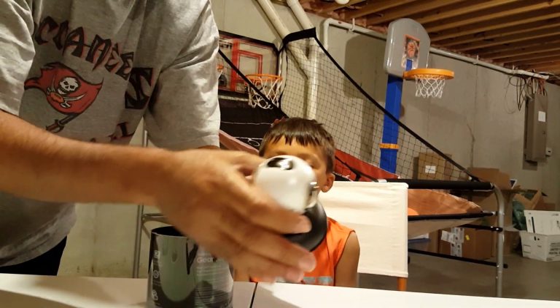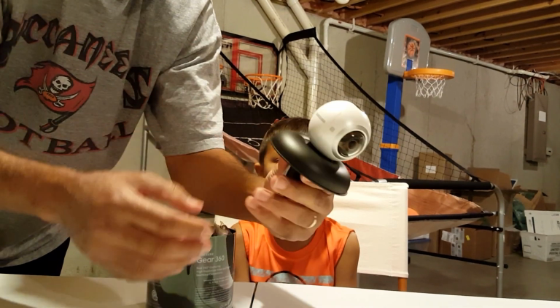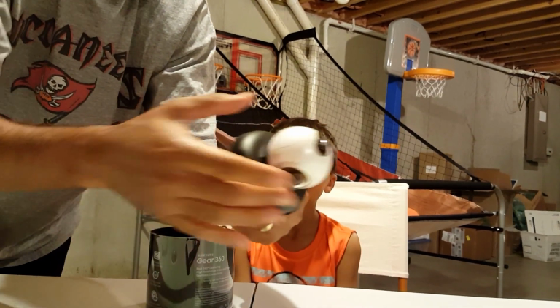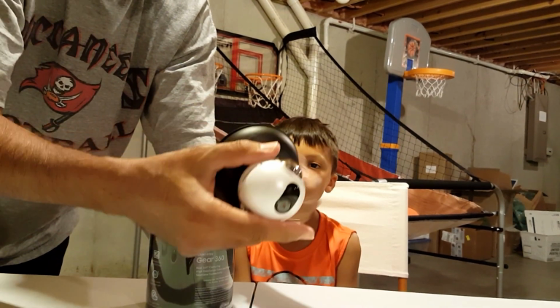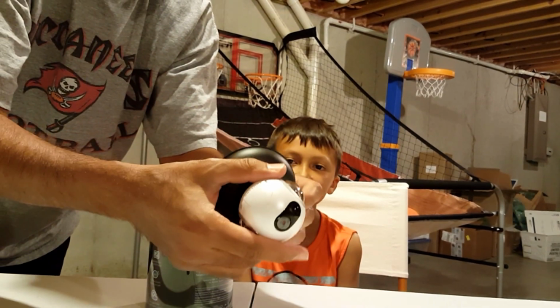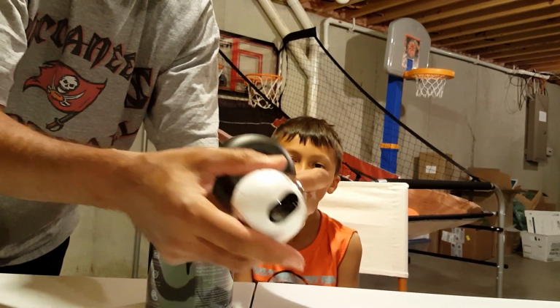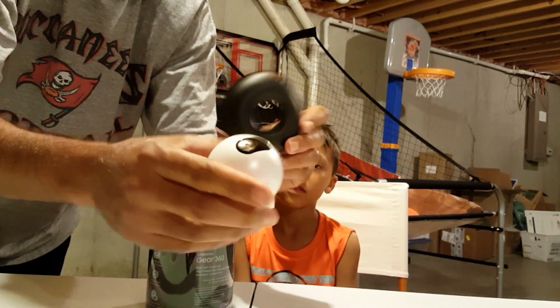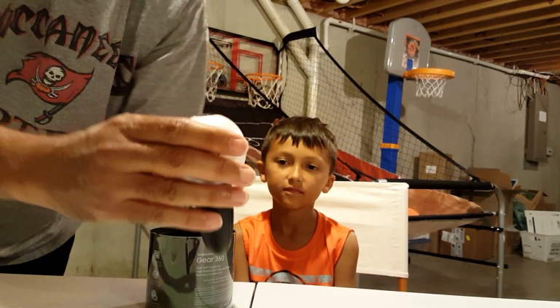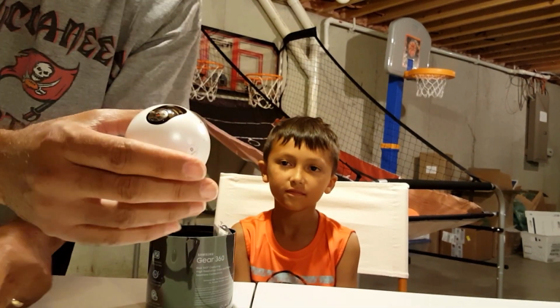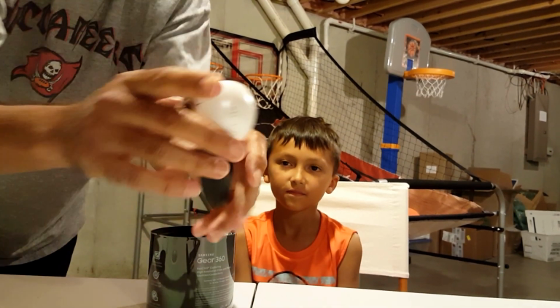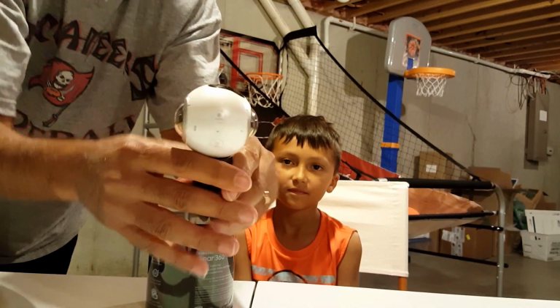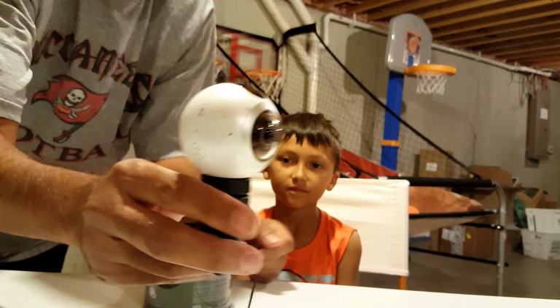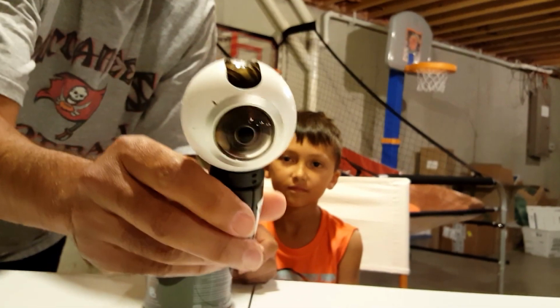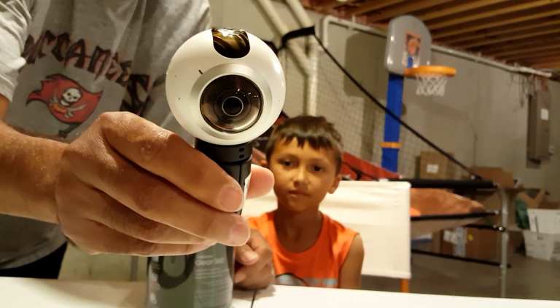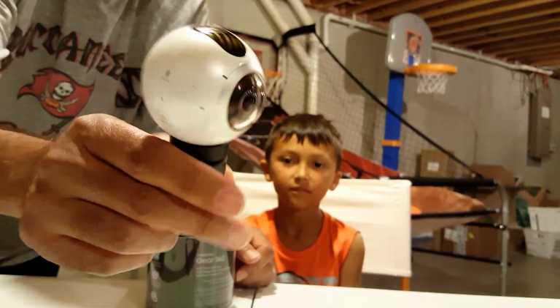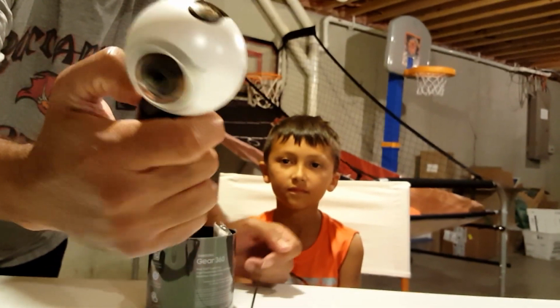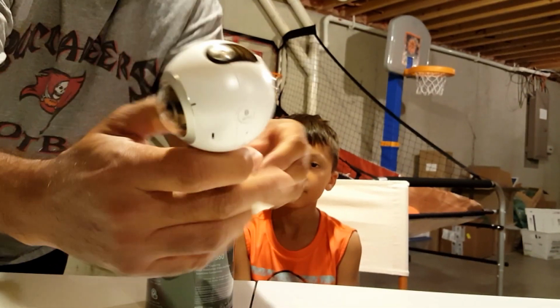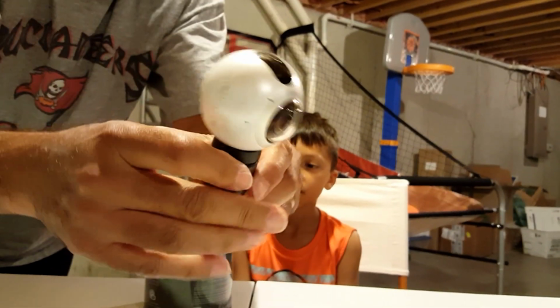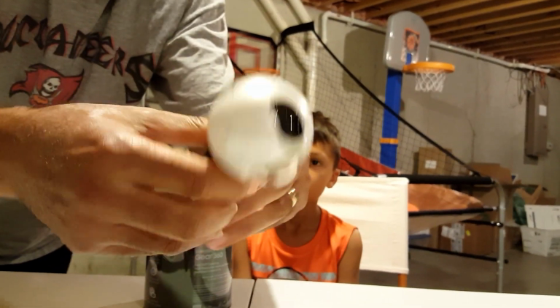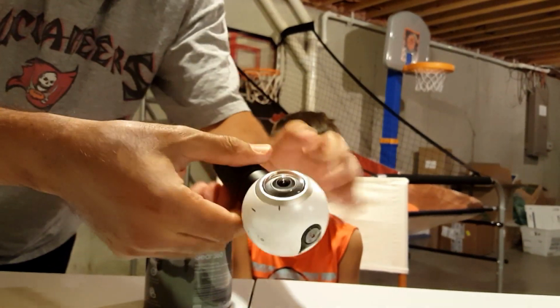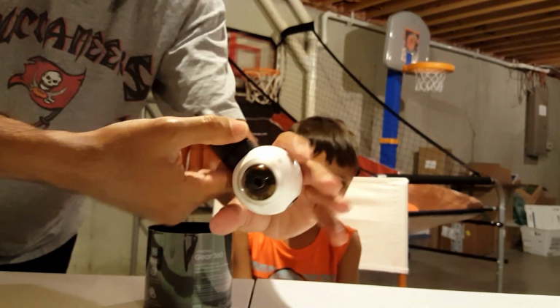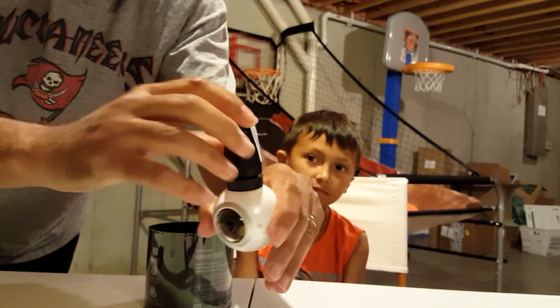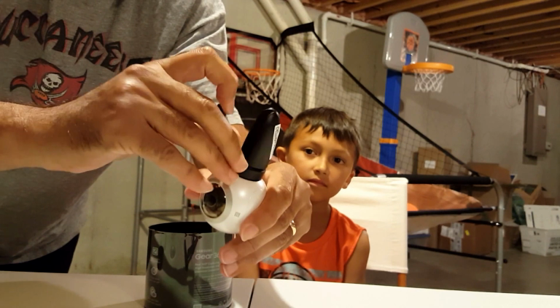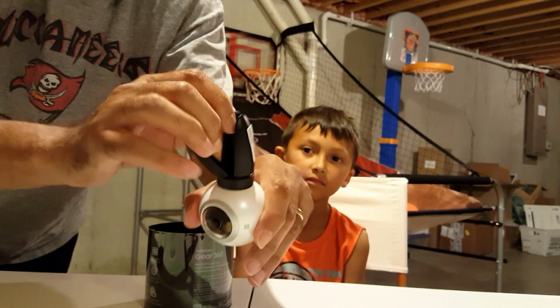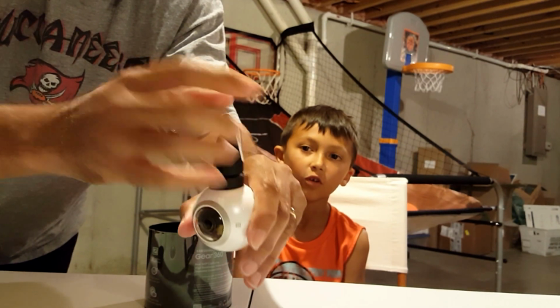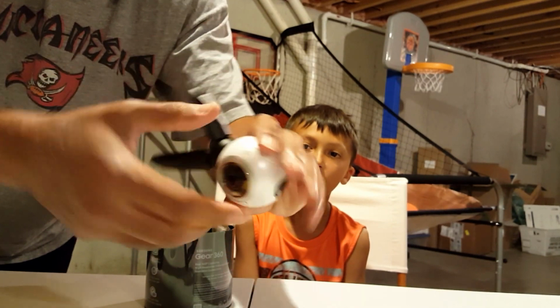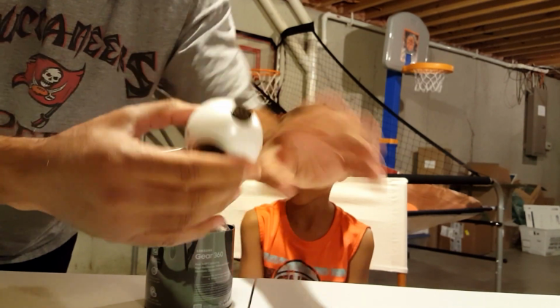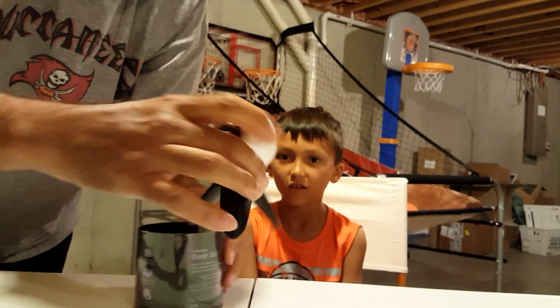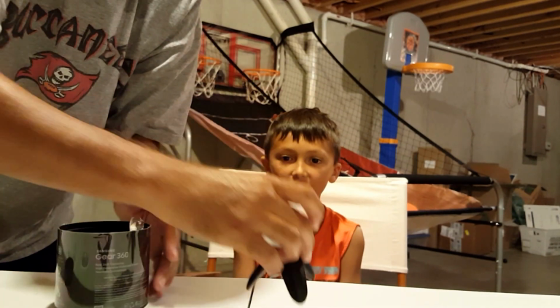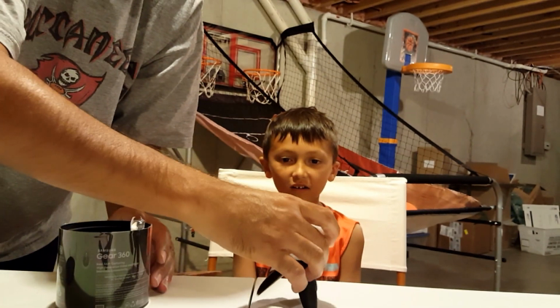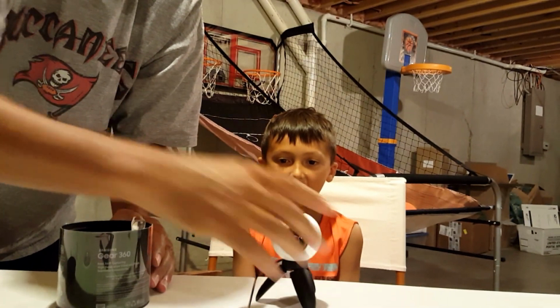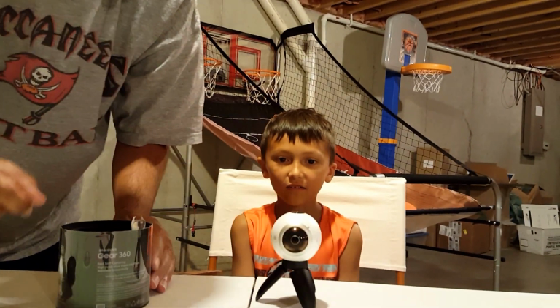So this part comes off, and then you've got this guy. The legs will pop open. Oh wow, that's cool — so you can have a little tripod.